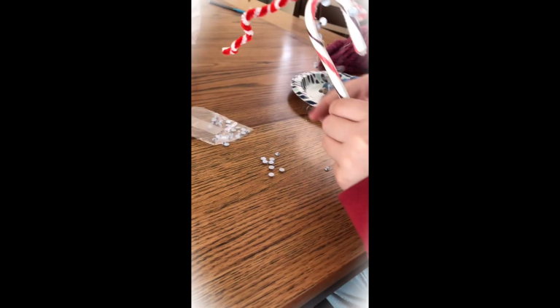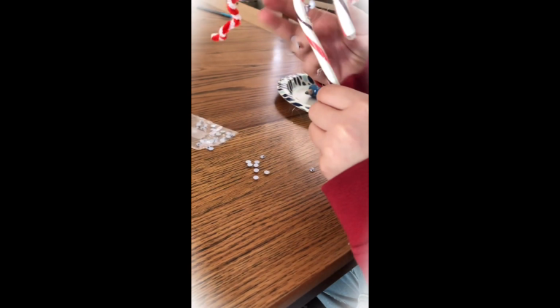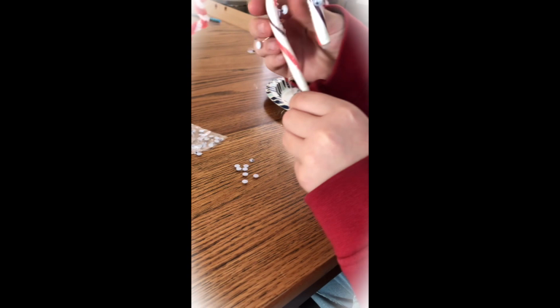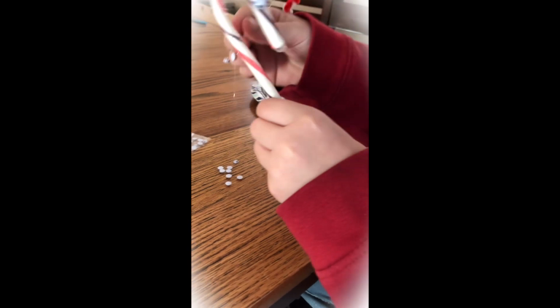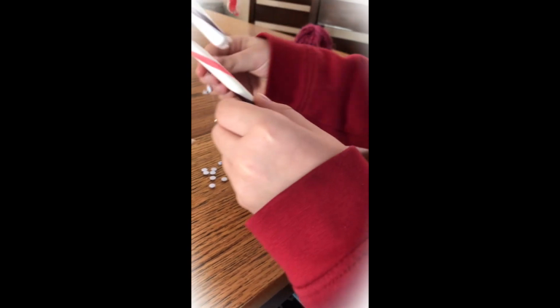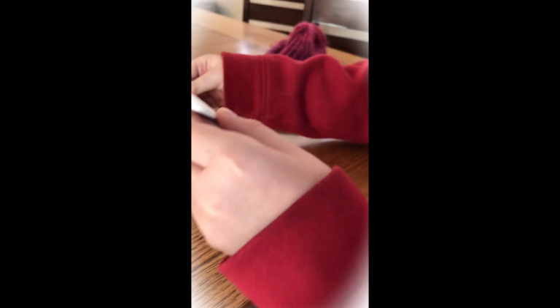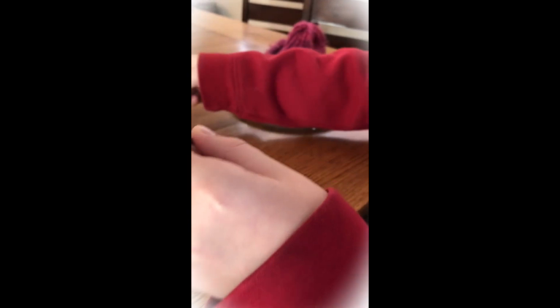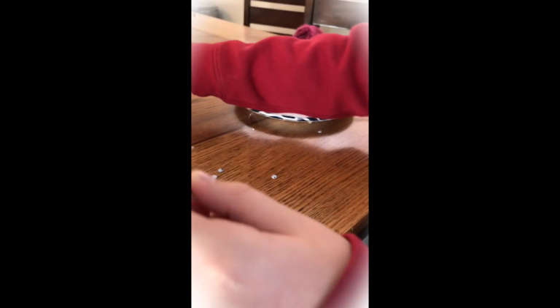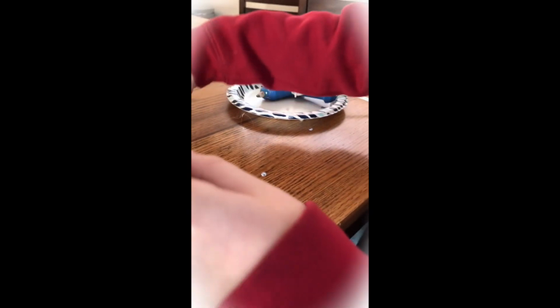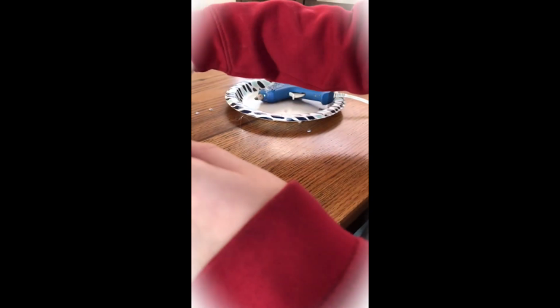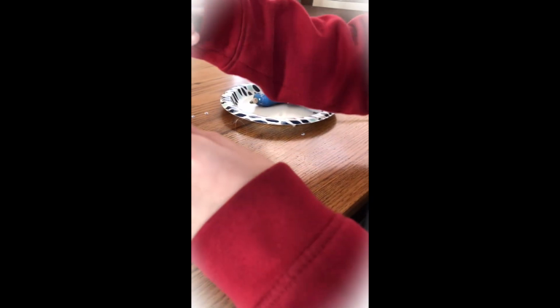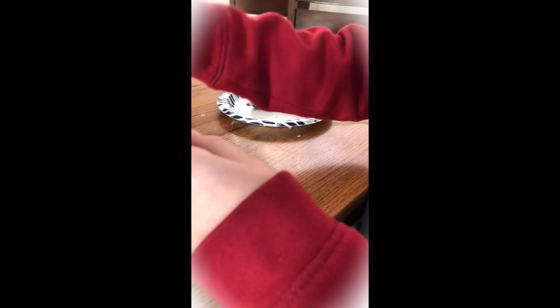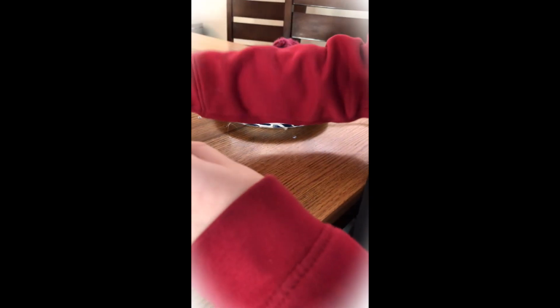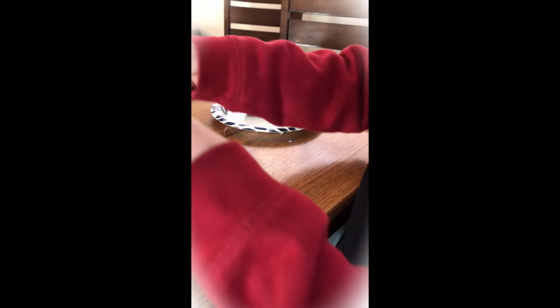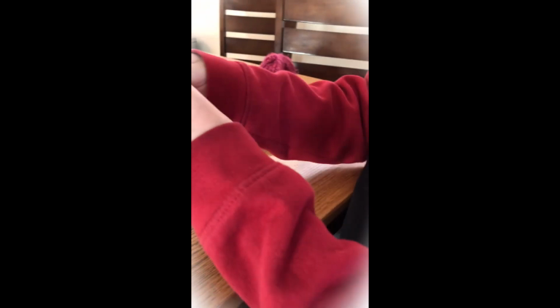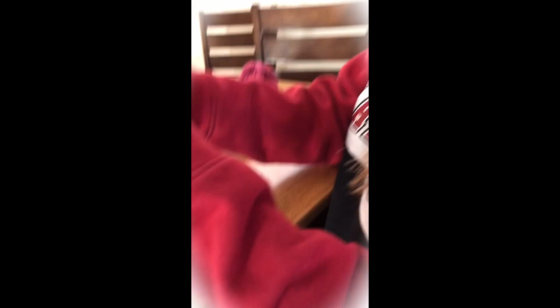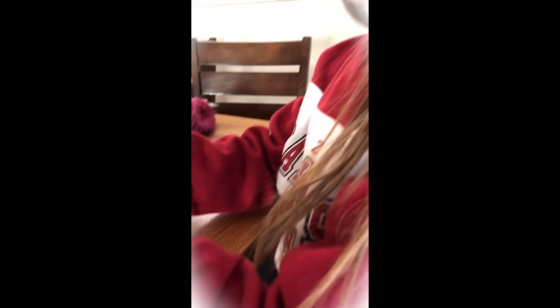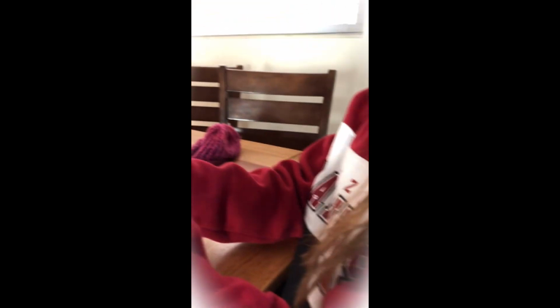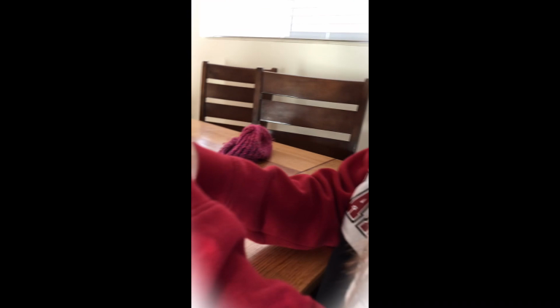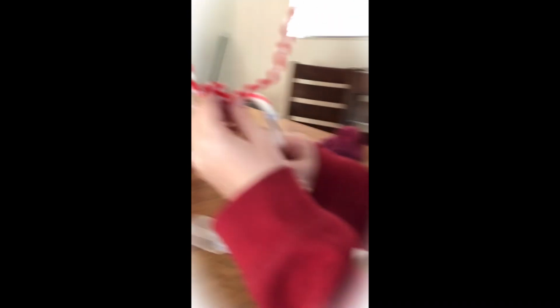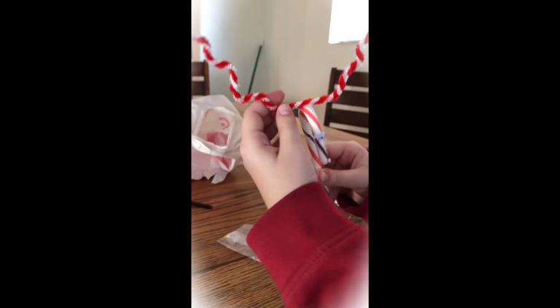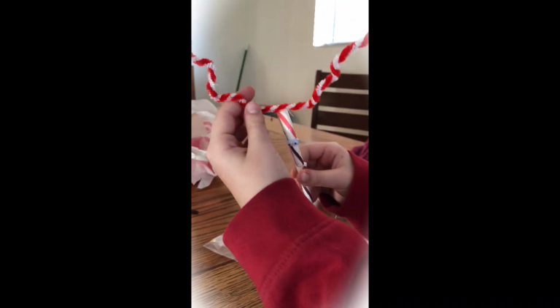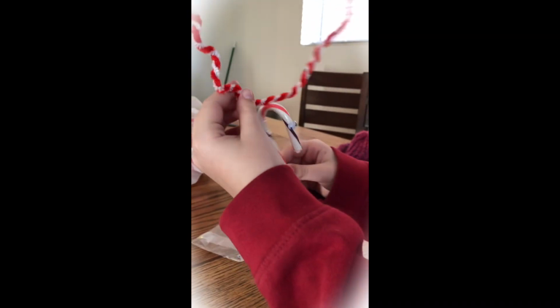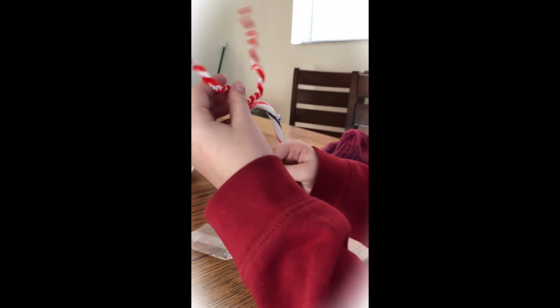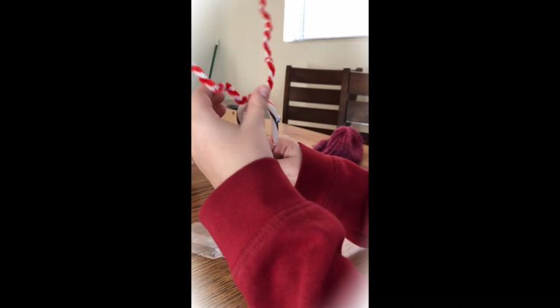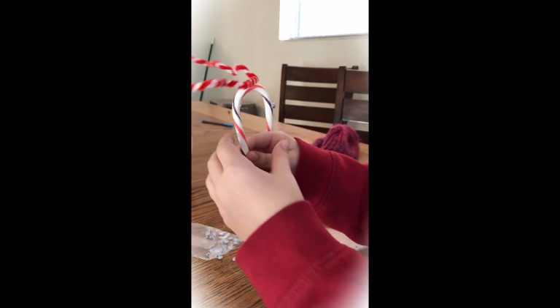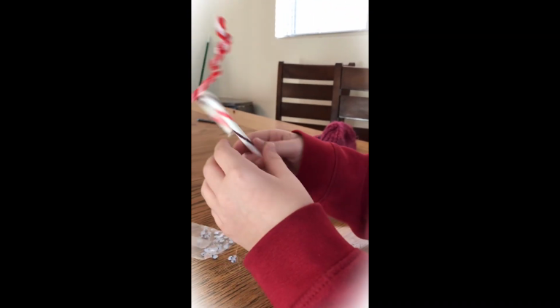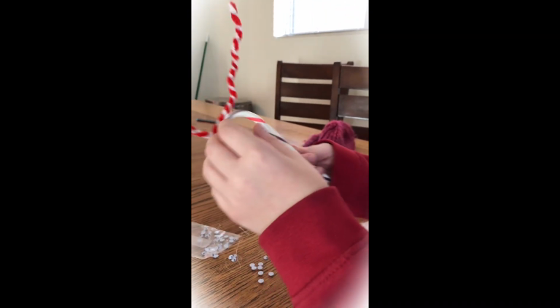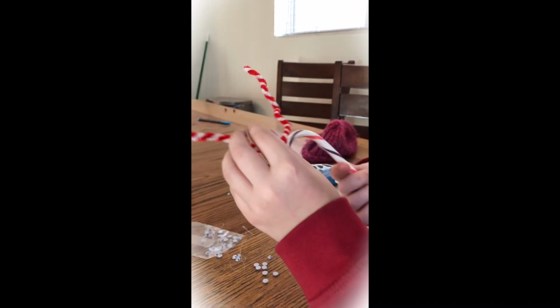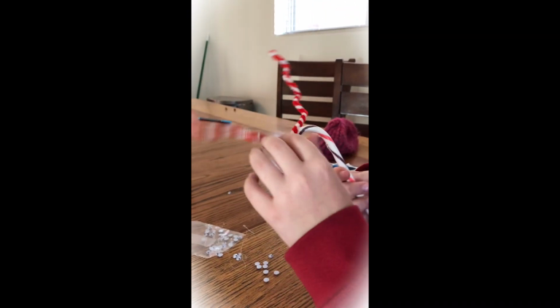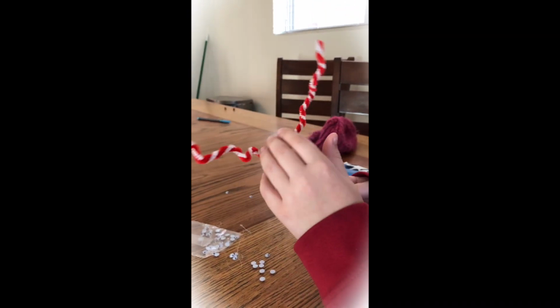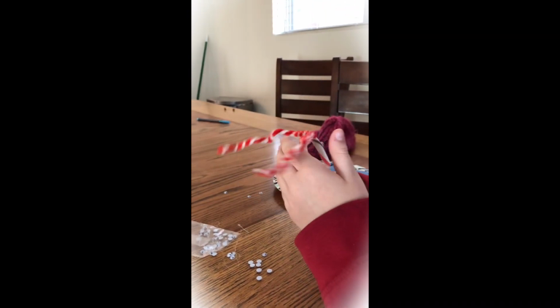Oh, the eyeballs — because they just always get stuck.